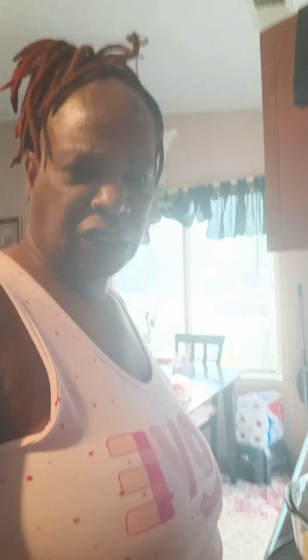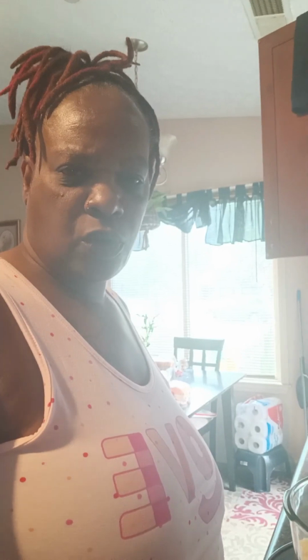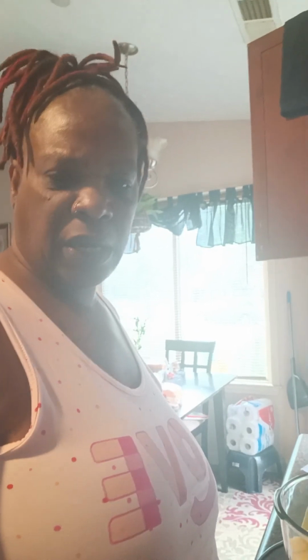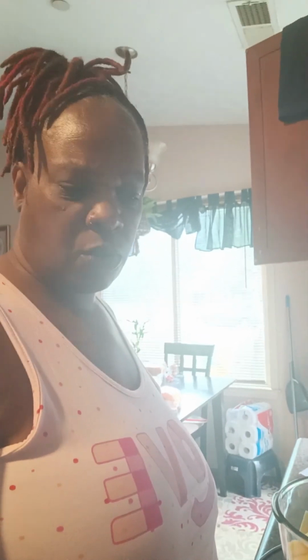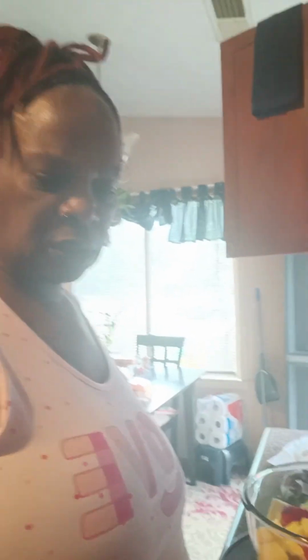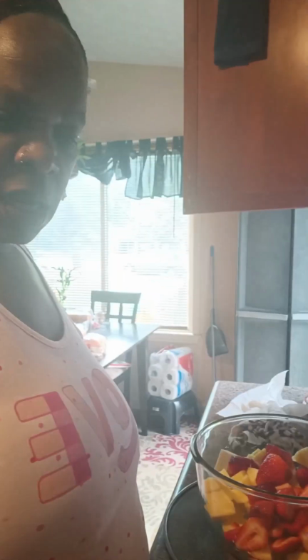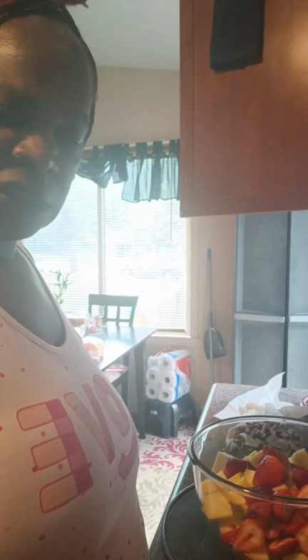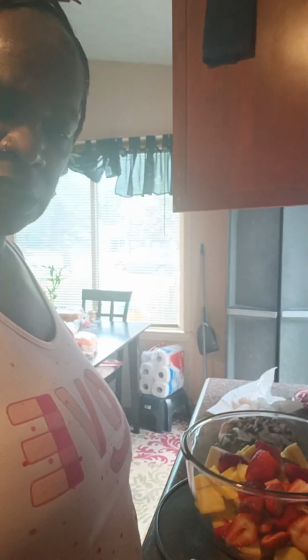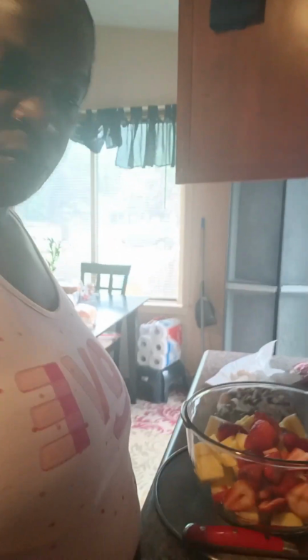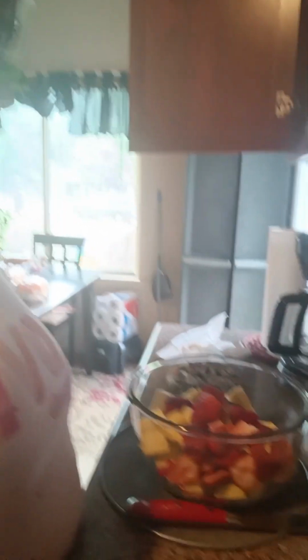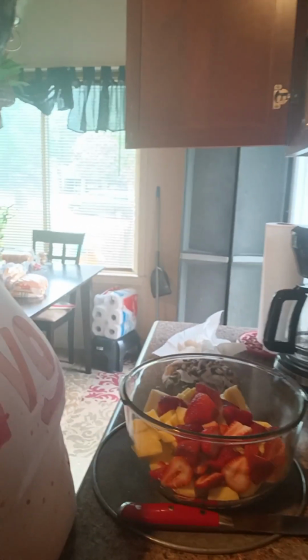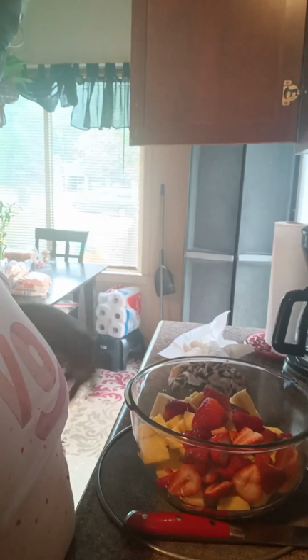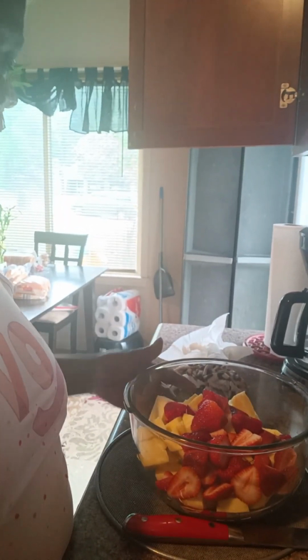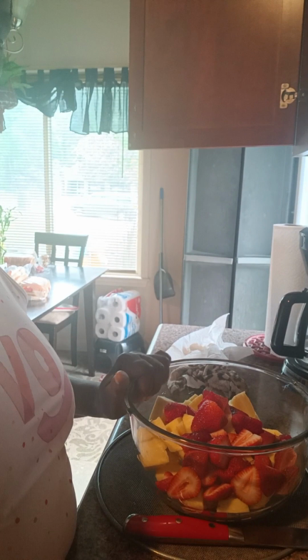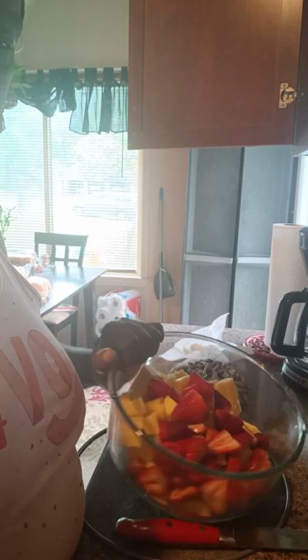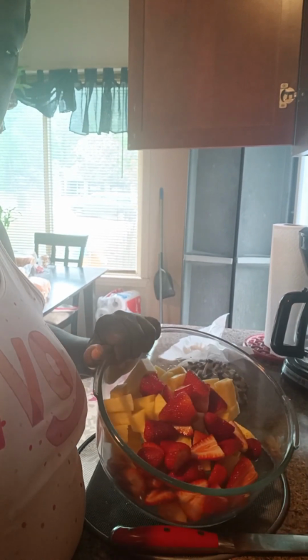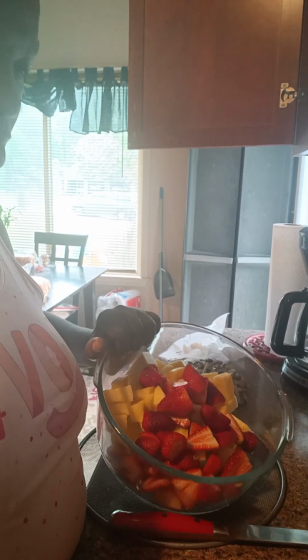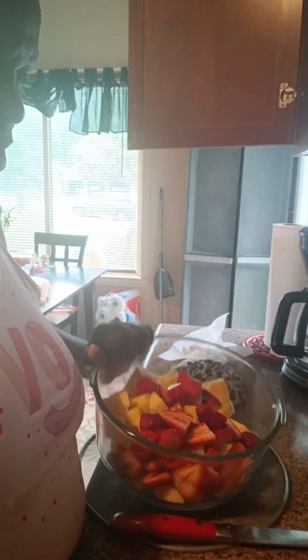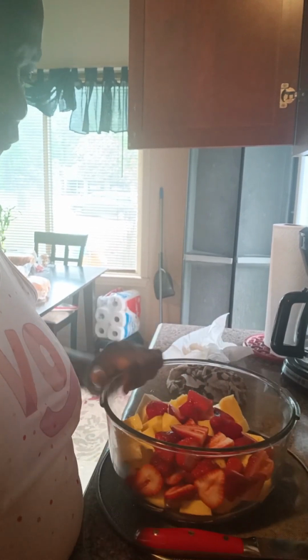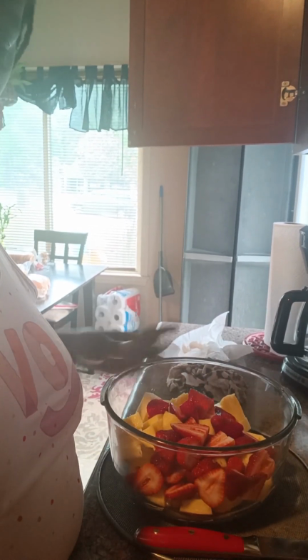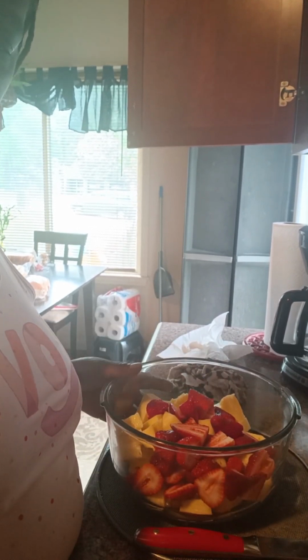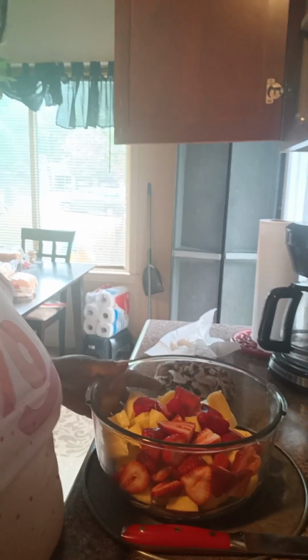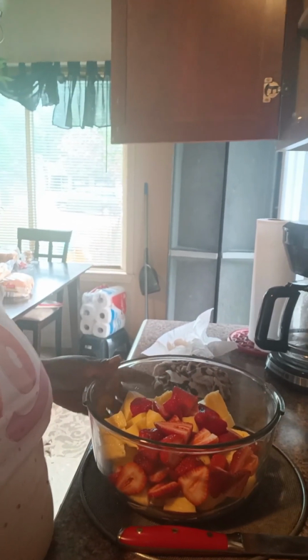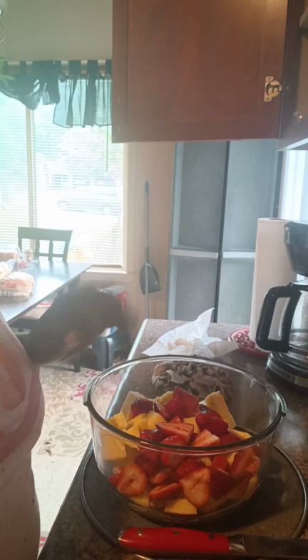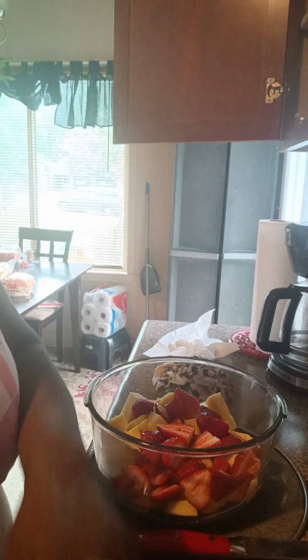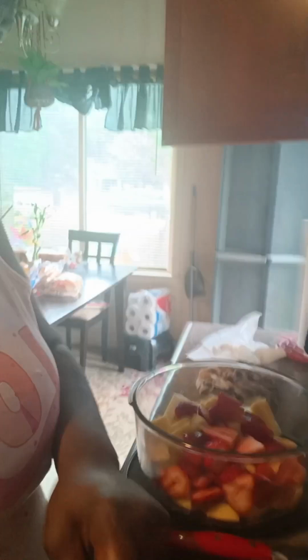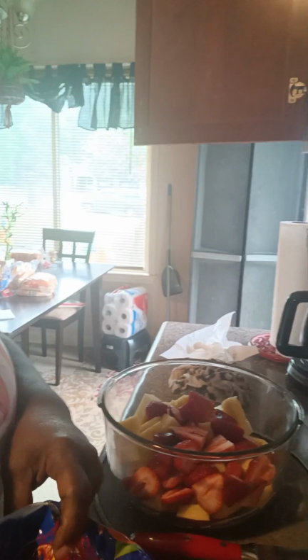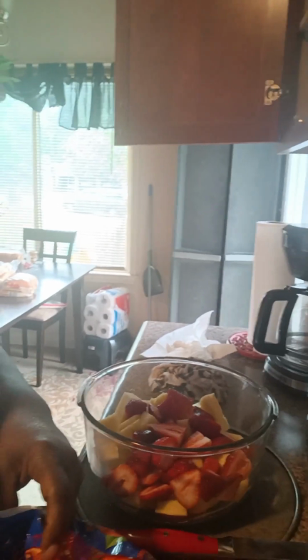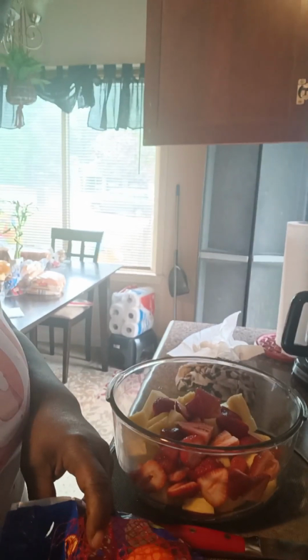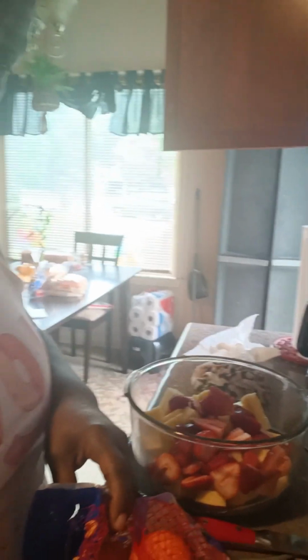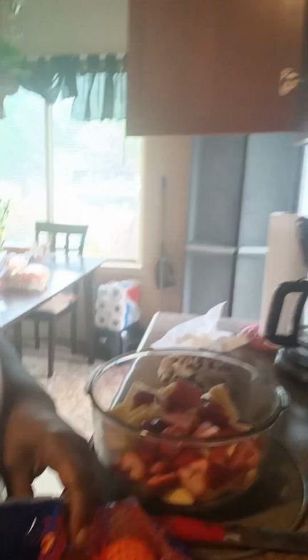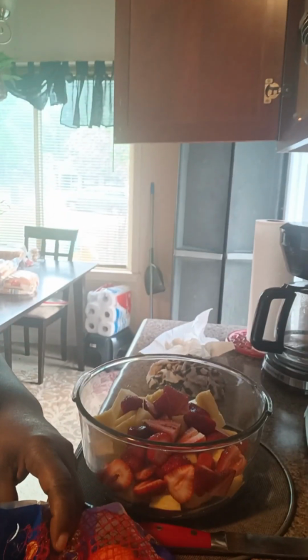I just wanted to bring y'all on and let y'all see me do my fruit salad. I already started on it — some fresh pineapples and strawberries. Now I'm getting ready to put my oranges on it.